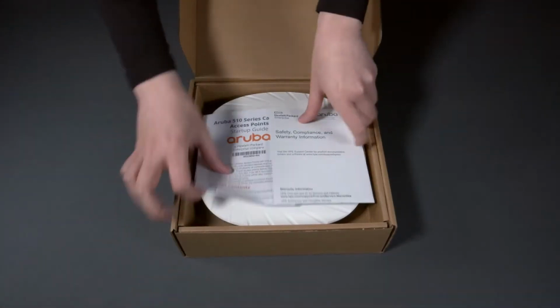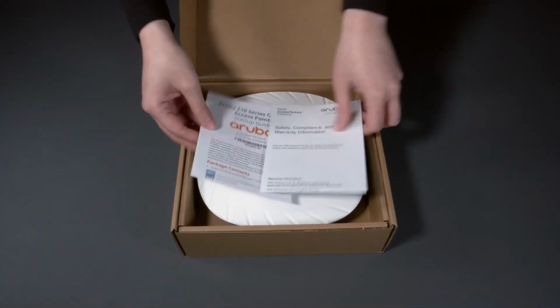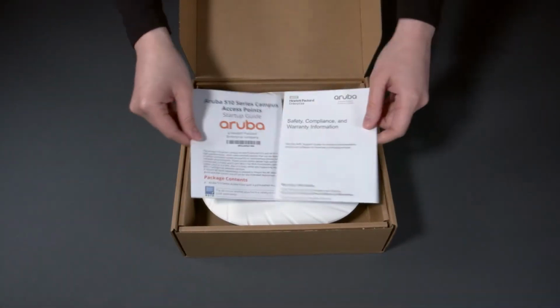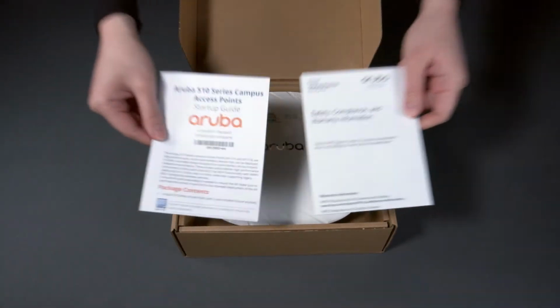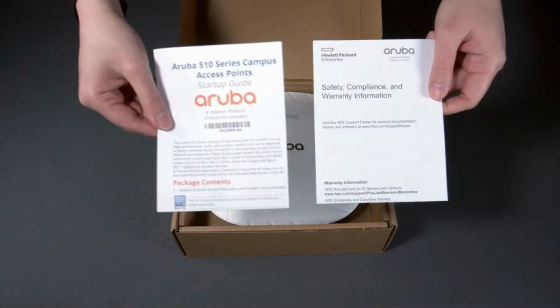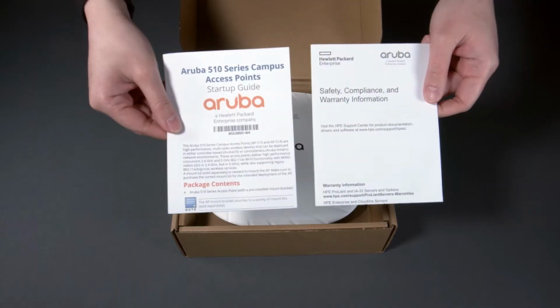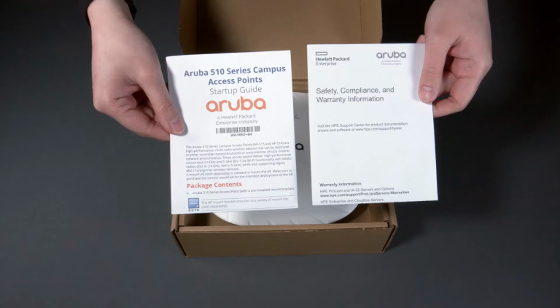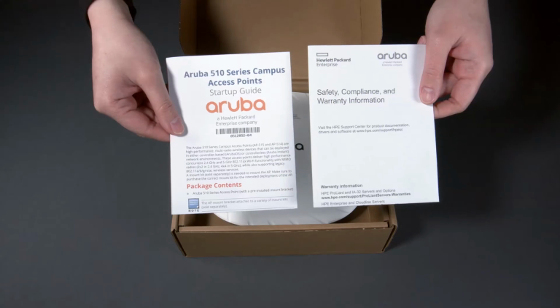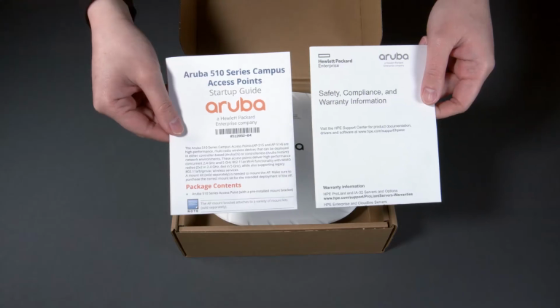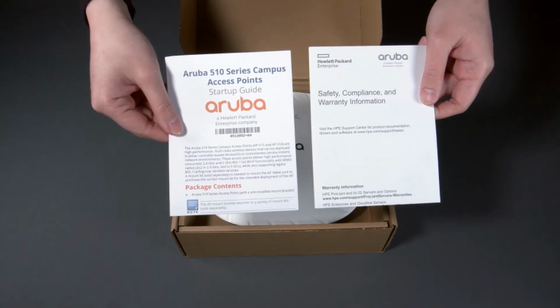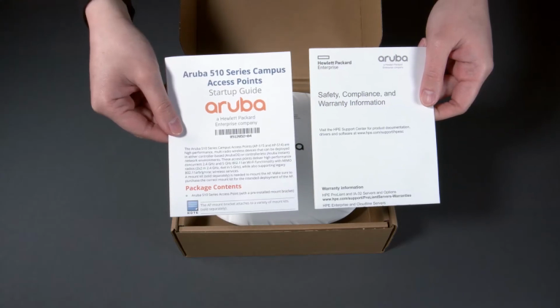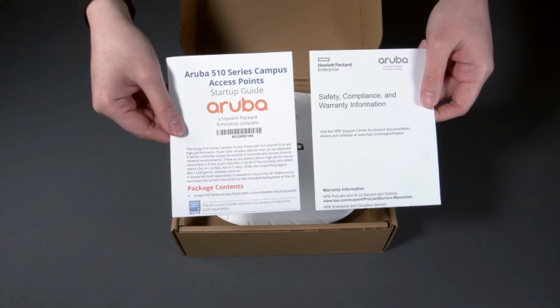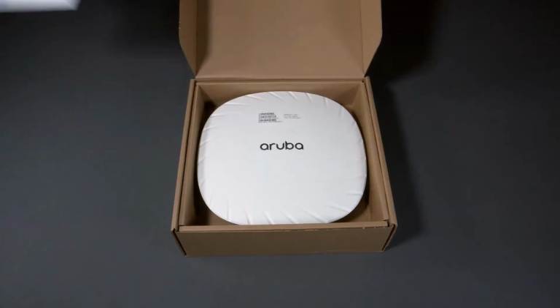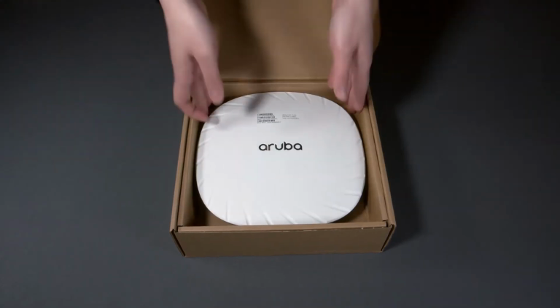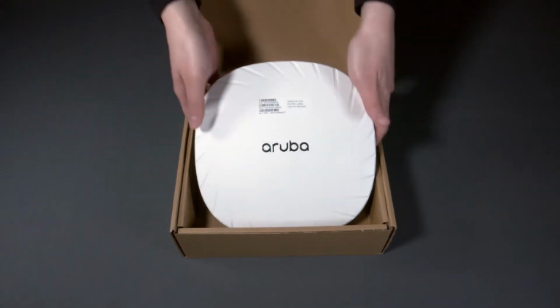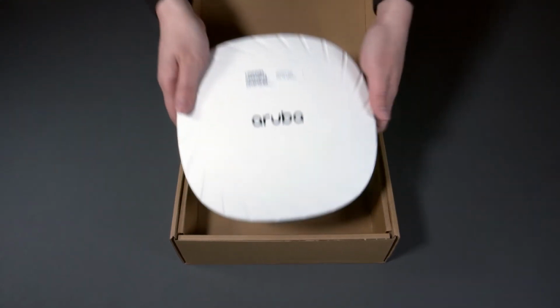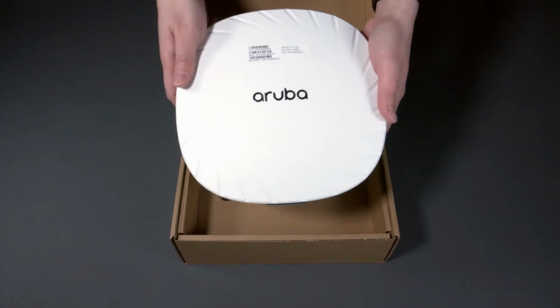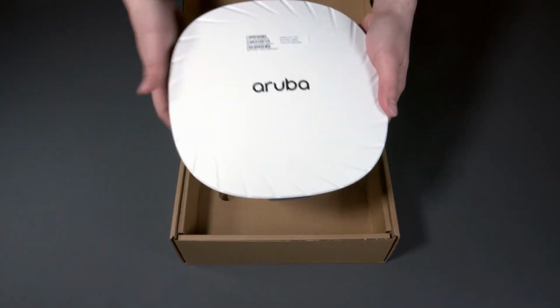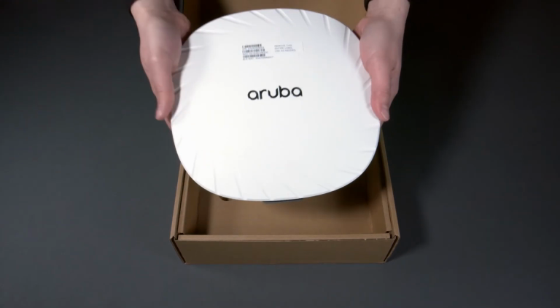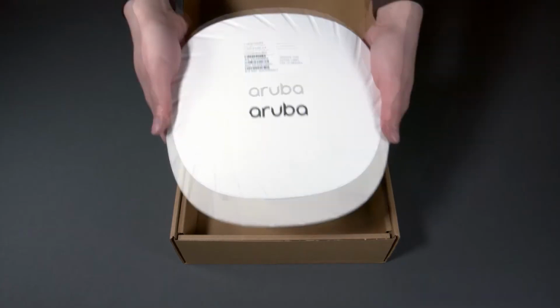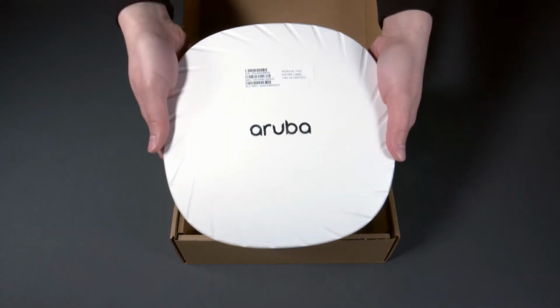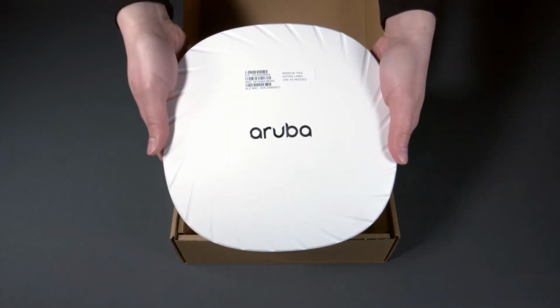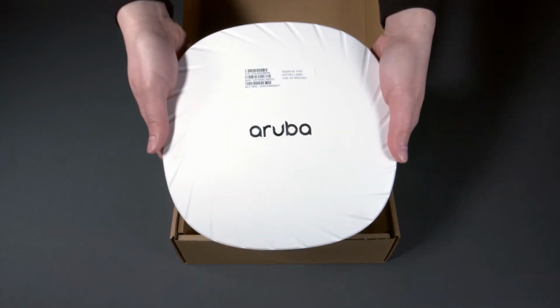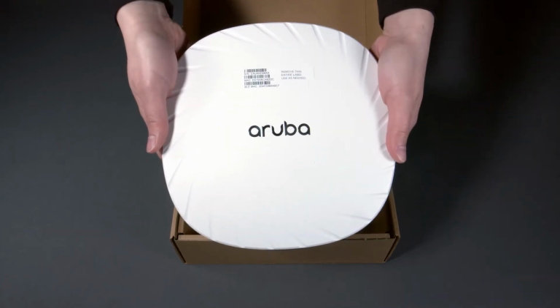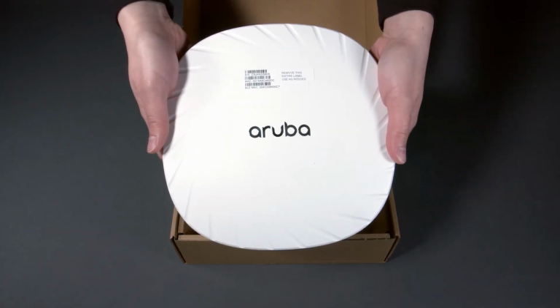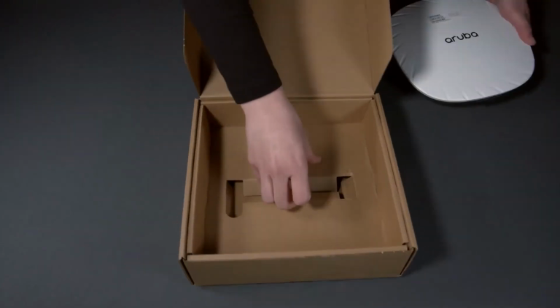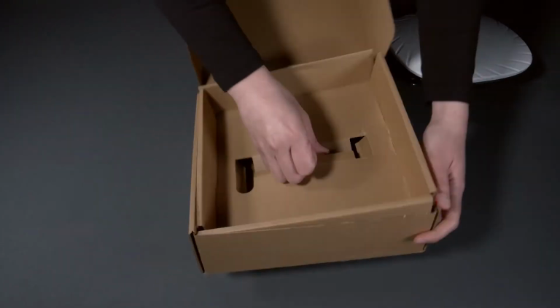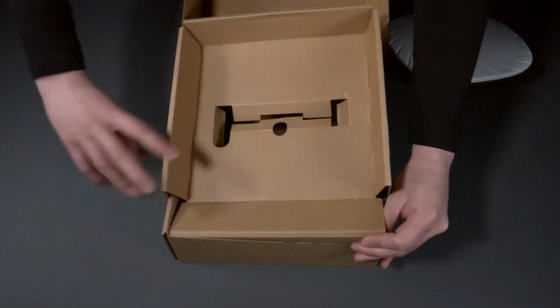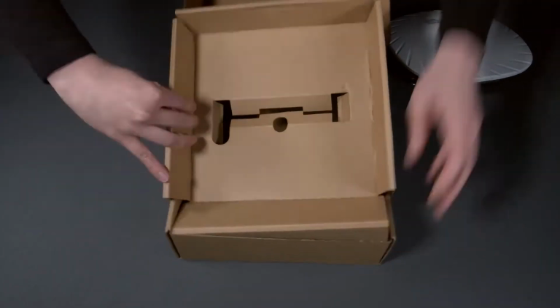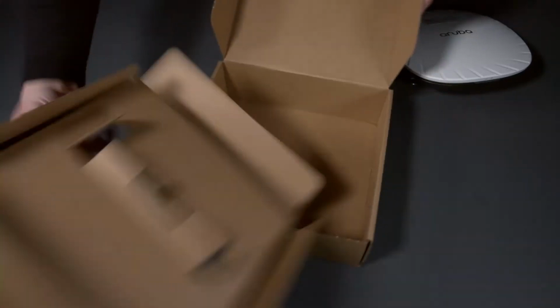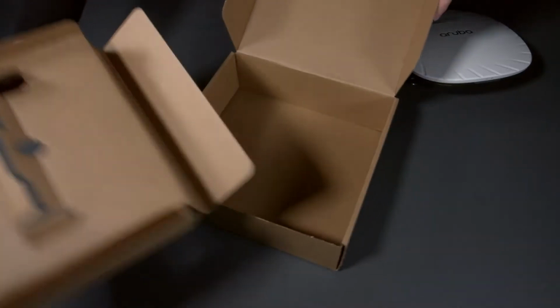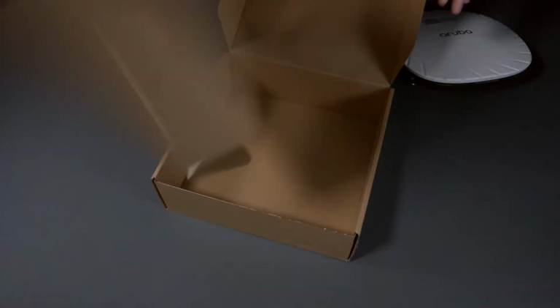Here you have your startup guide and safety and compliance documentation. The AP515 is the mid-range model, which is reflected in its size. There is nothing else in the box.